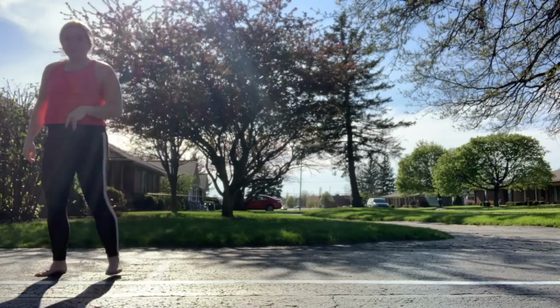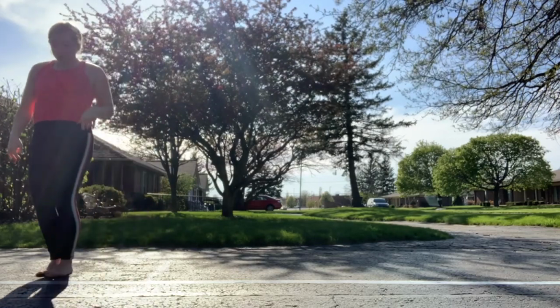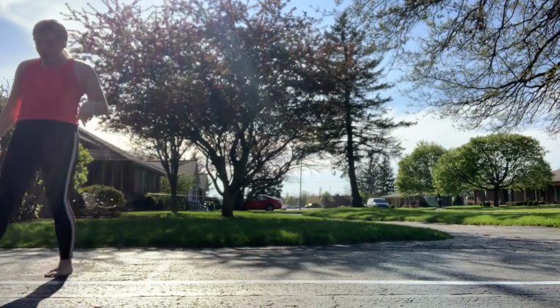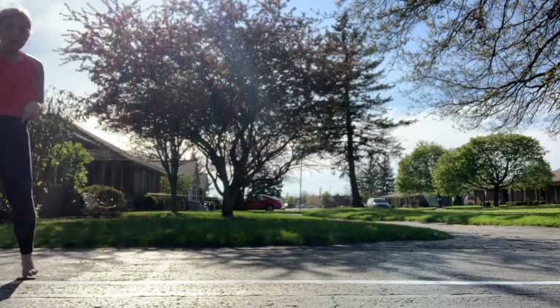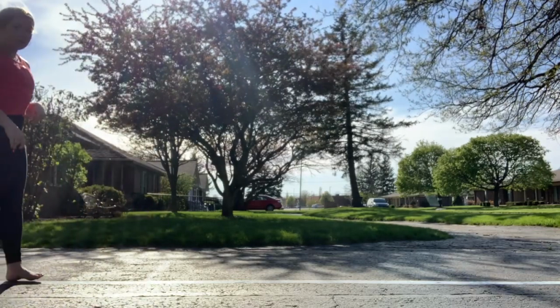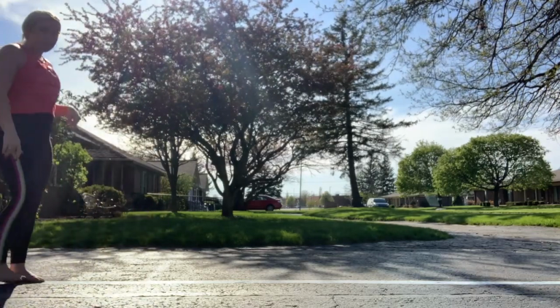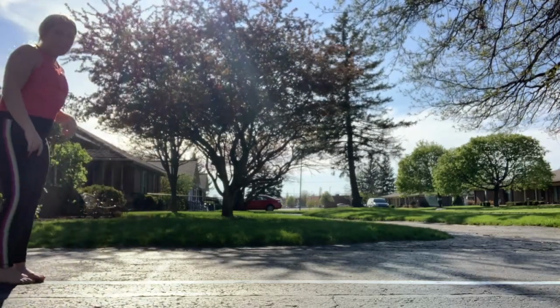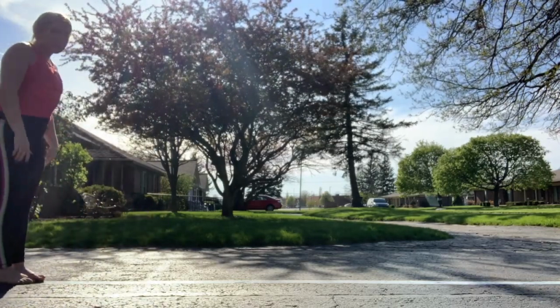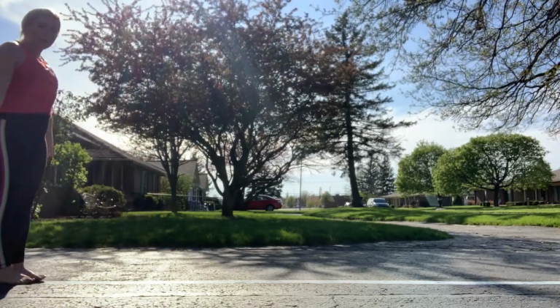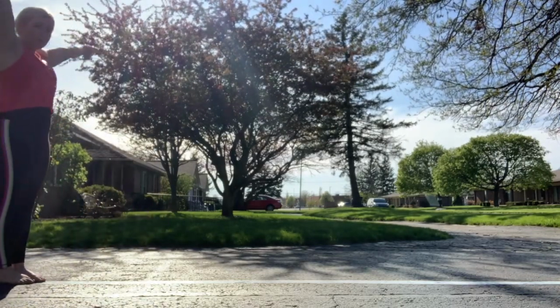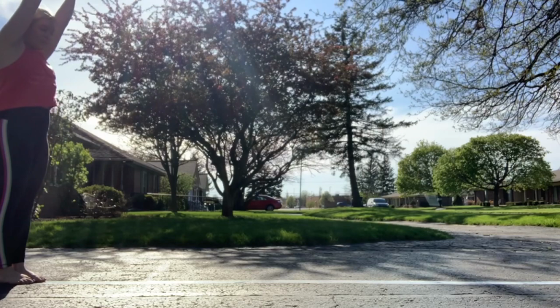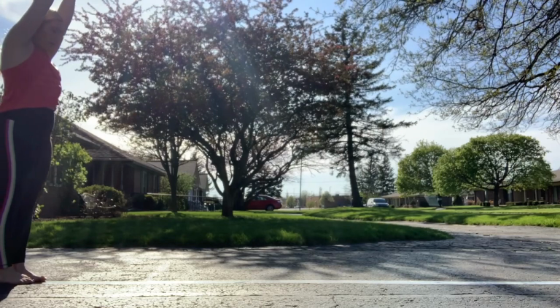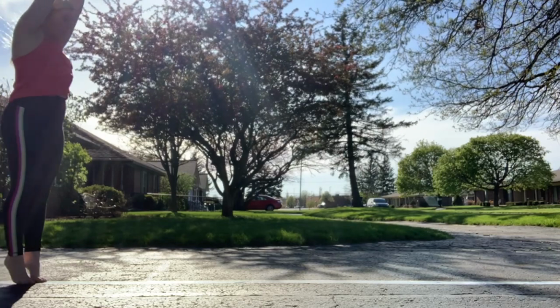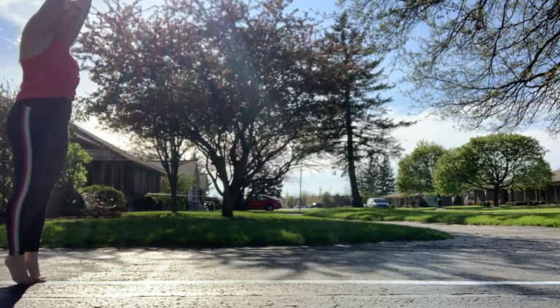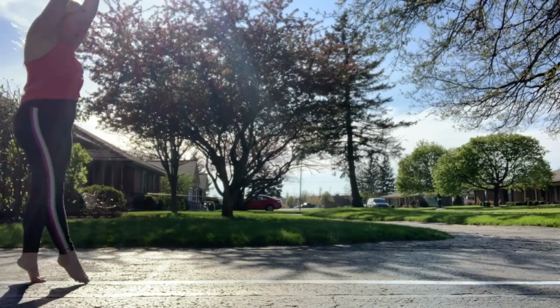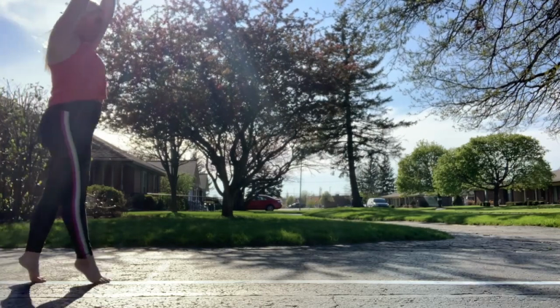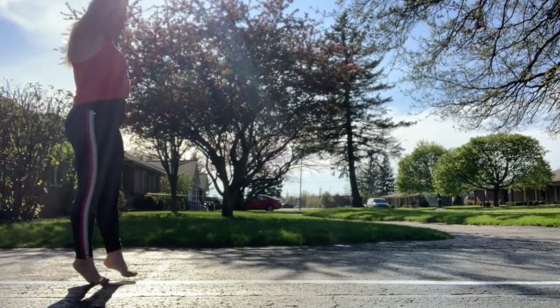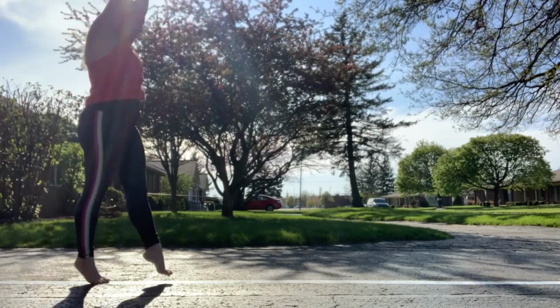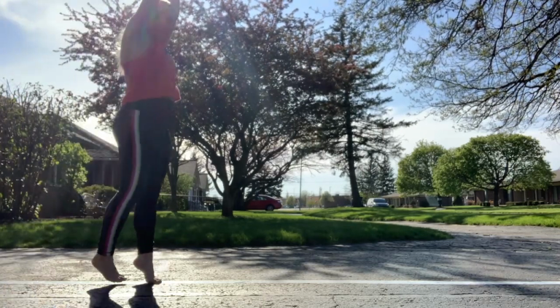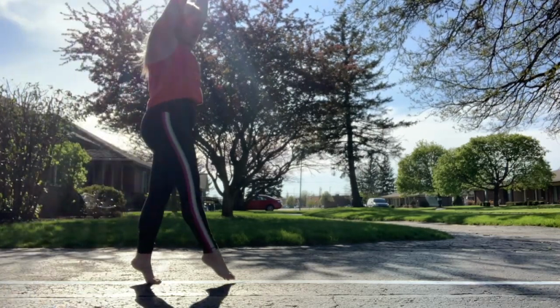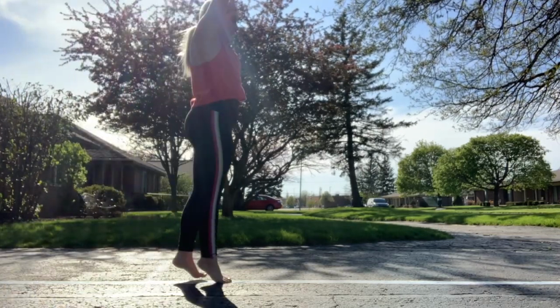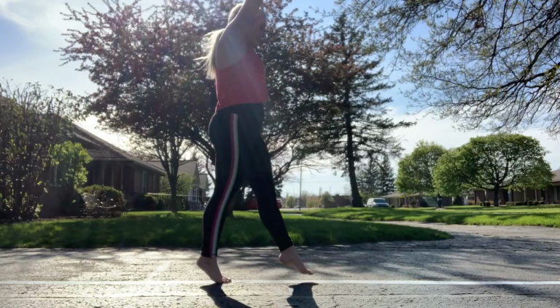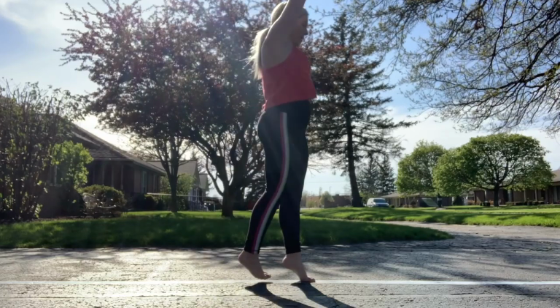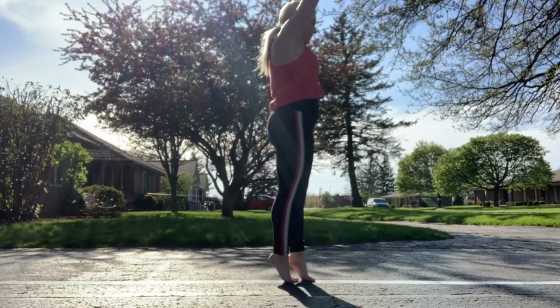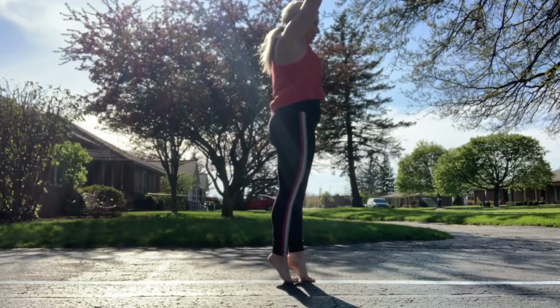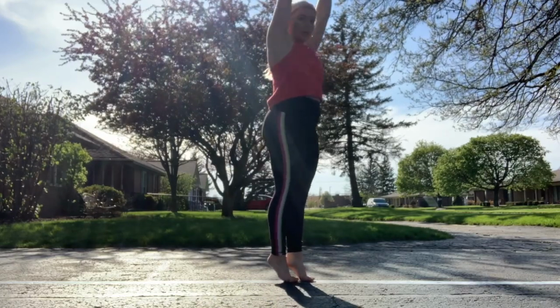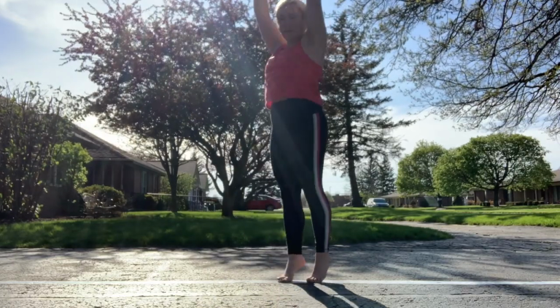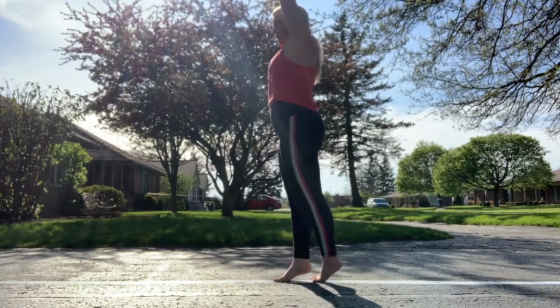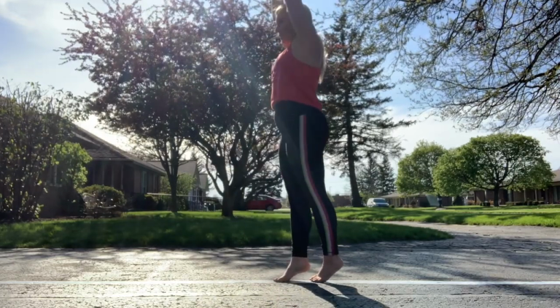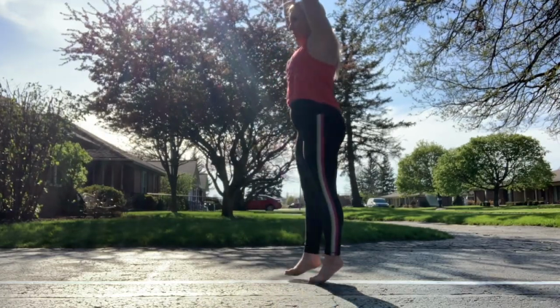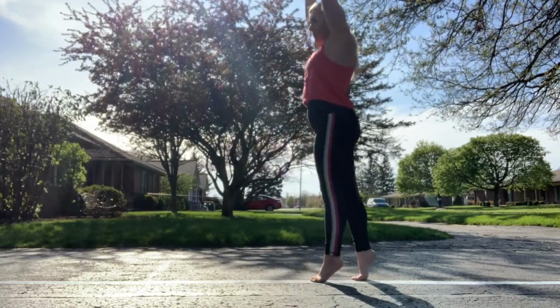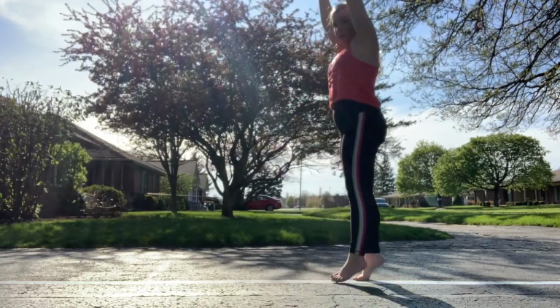We are going to start by doing releve walks forward. Put your arms up in crown, go up on your tippy toes. Releve walks about halfway down your beam and then I want a toe turn, and then we're gonna releve walk backwards.